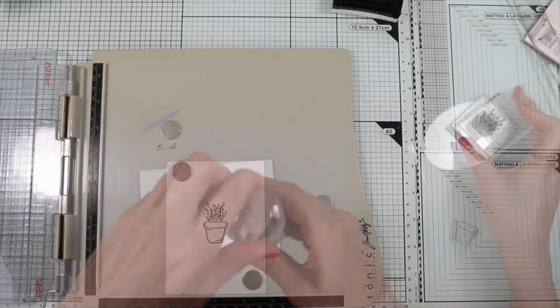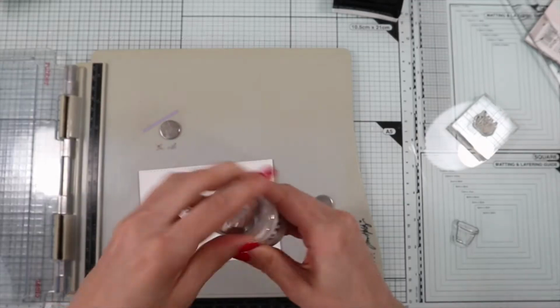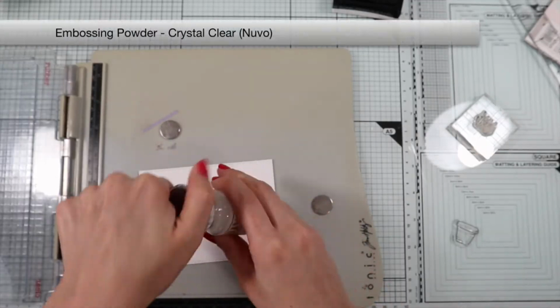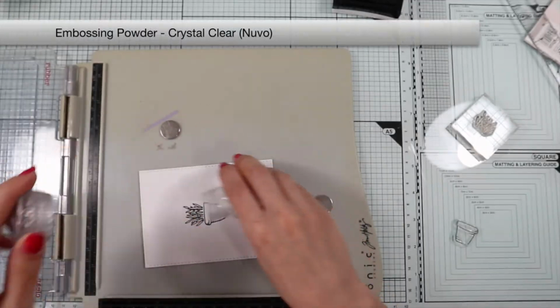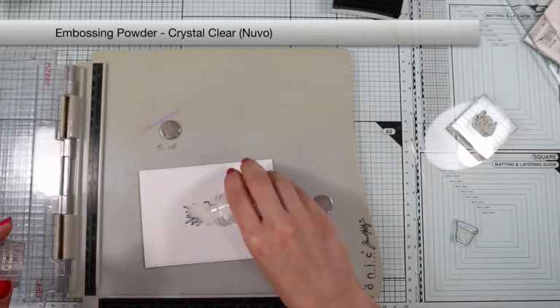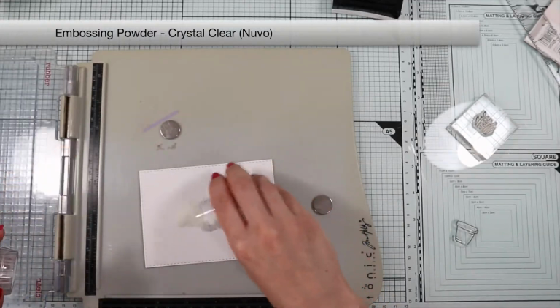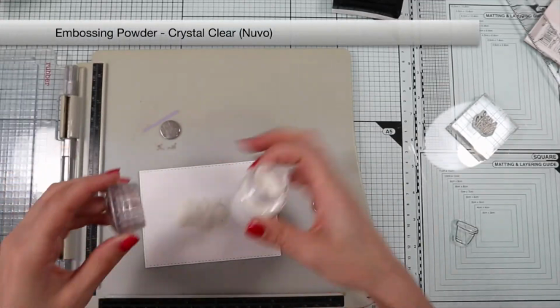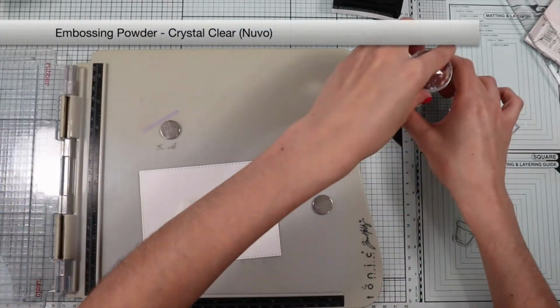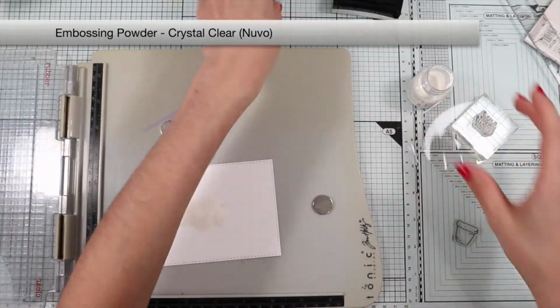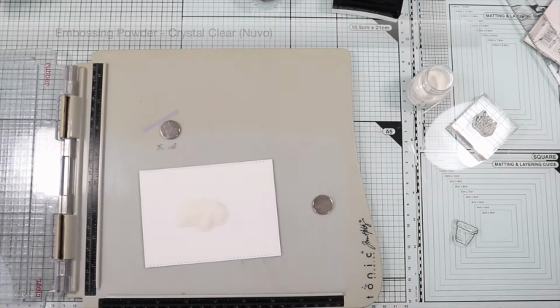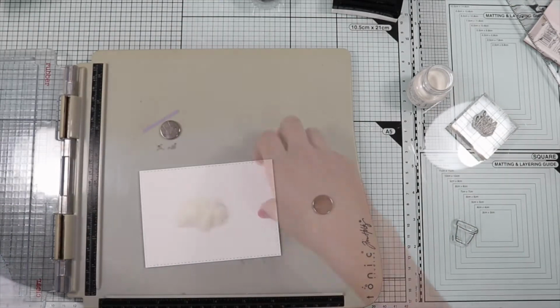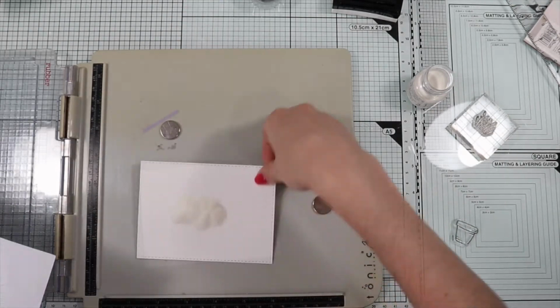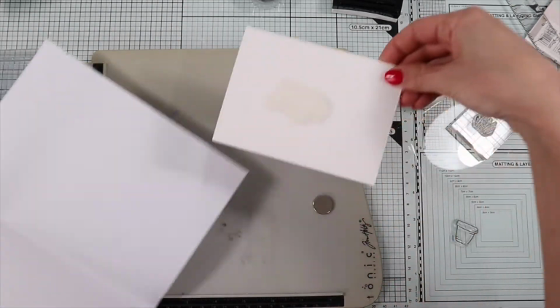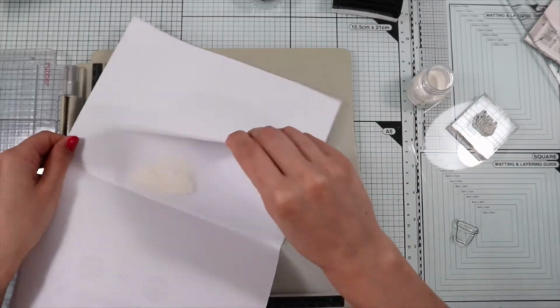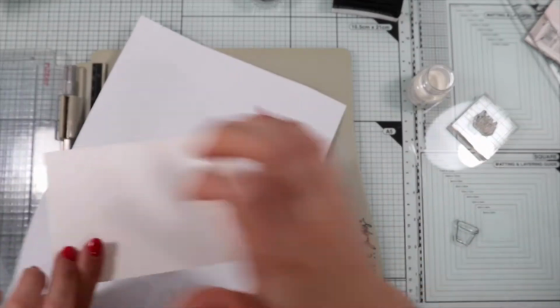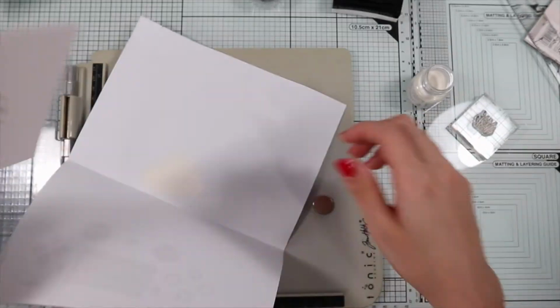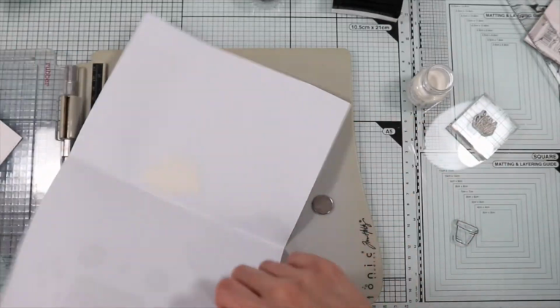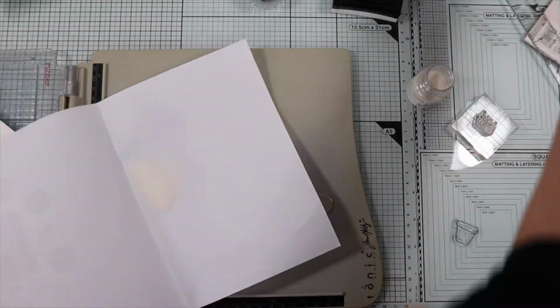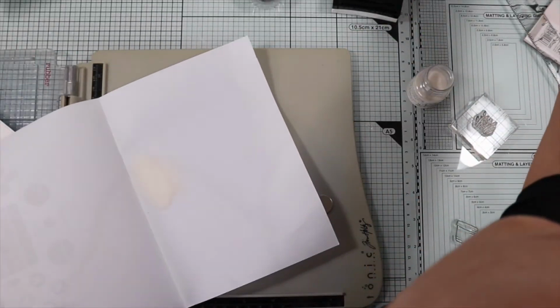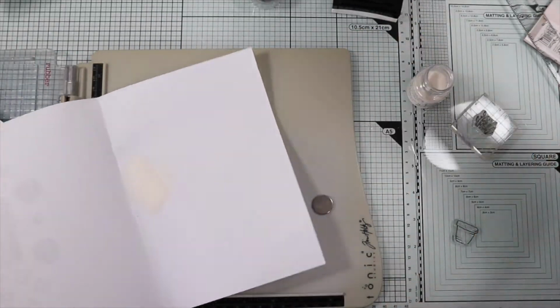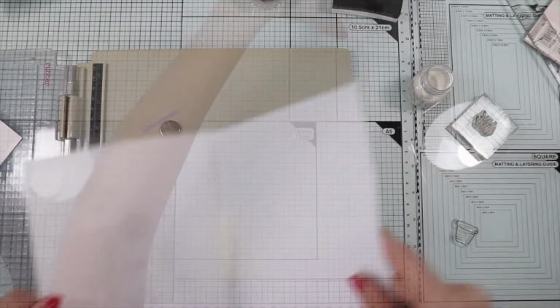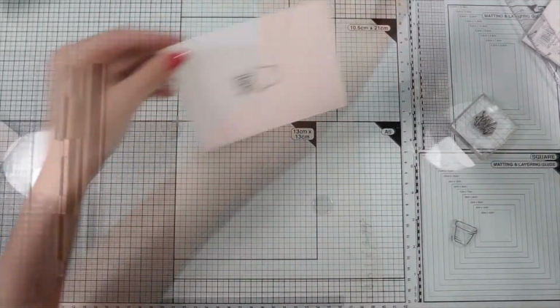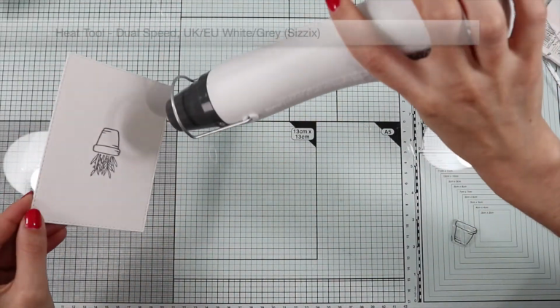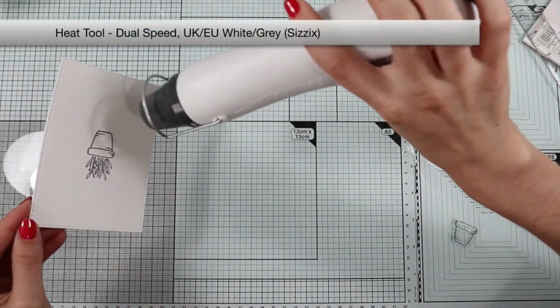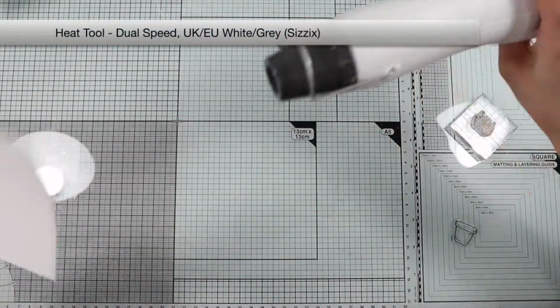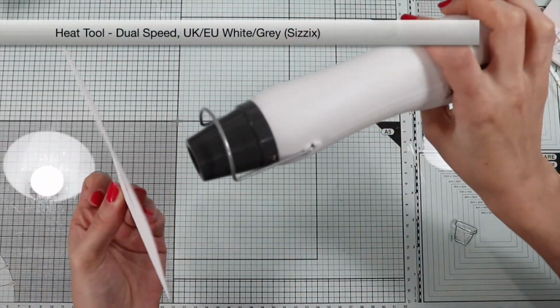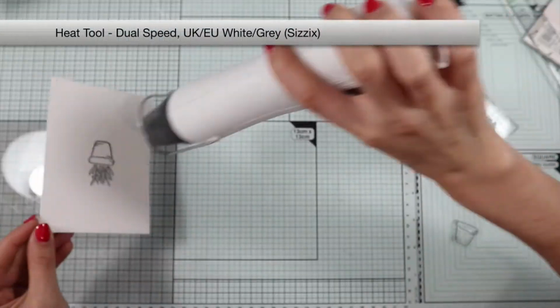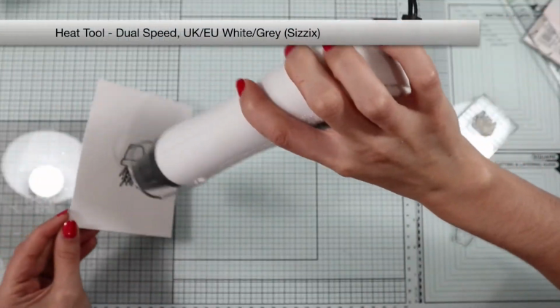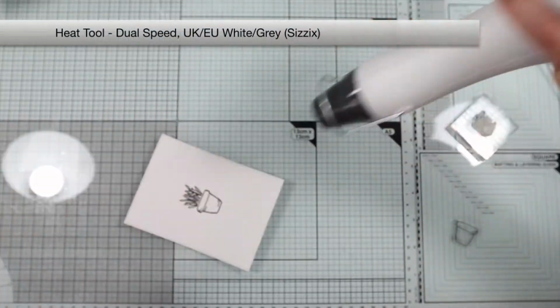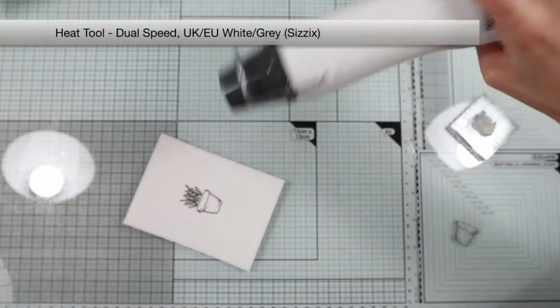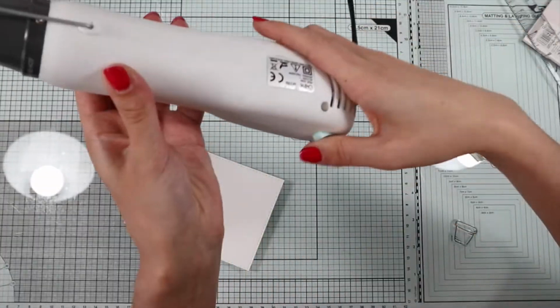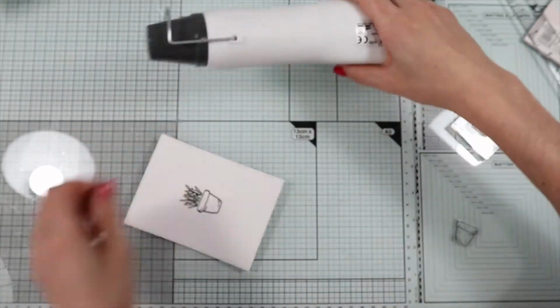And I'm going to heat emboss the stamp with clear embossing powder. Thanks to the embossing, the stamps are now waterproof.